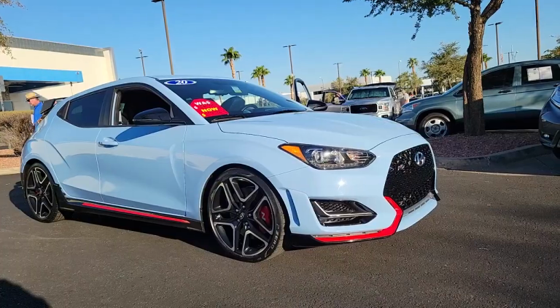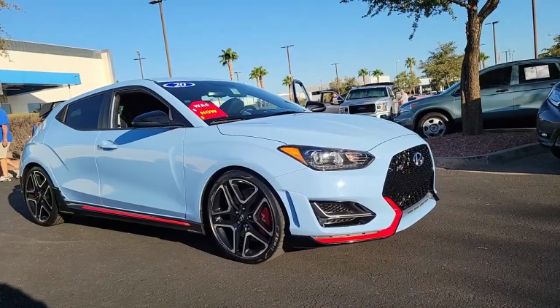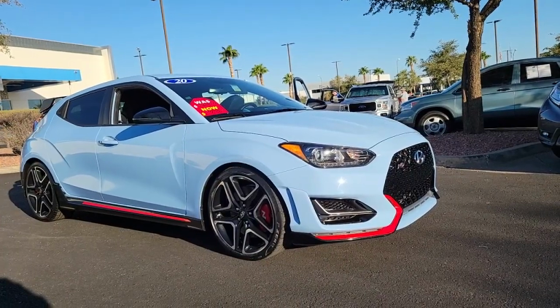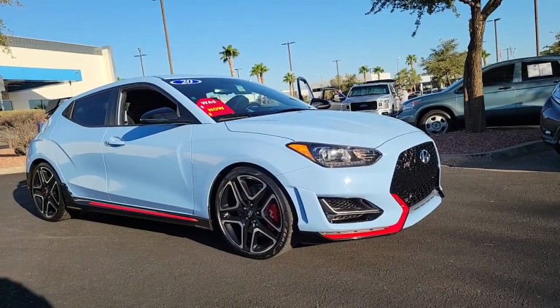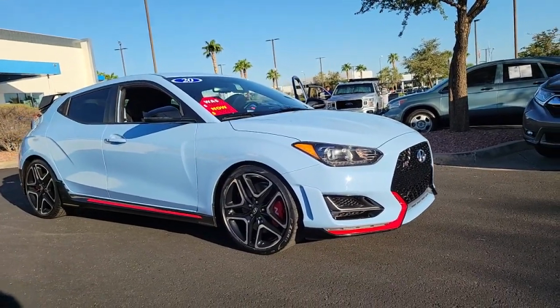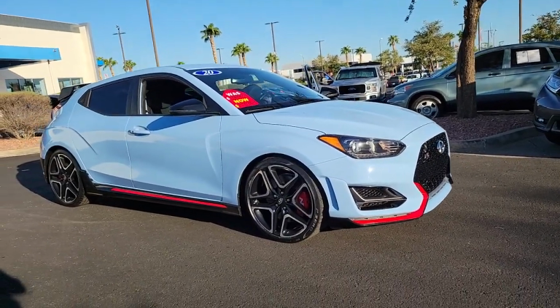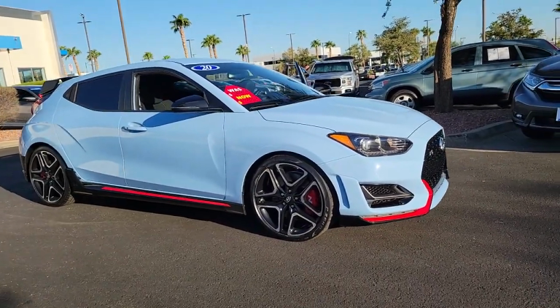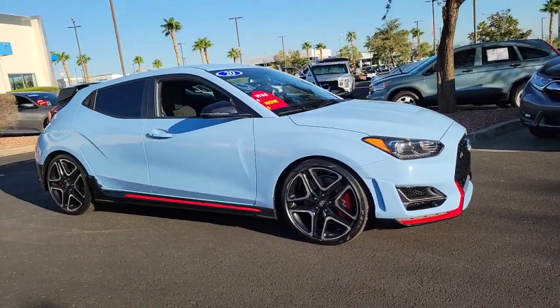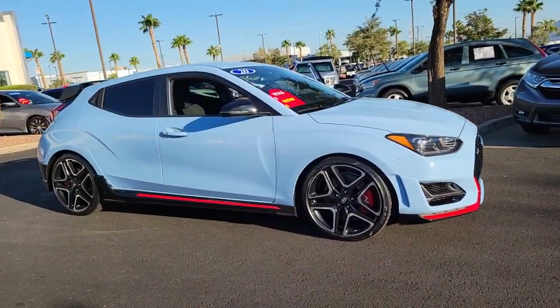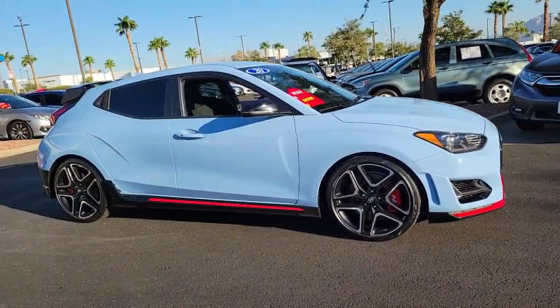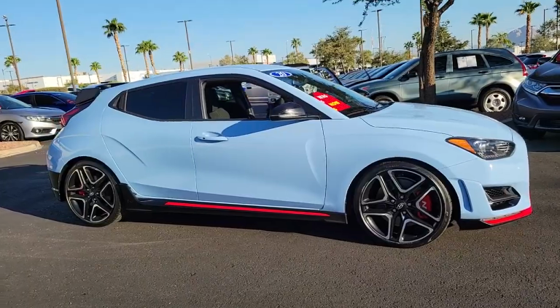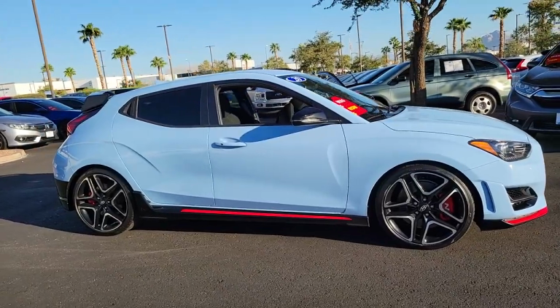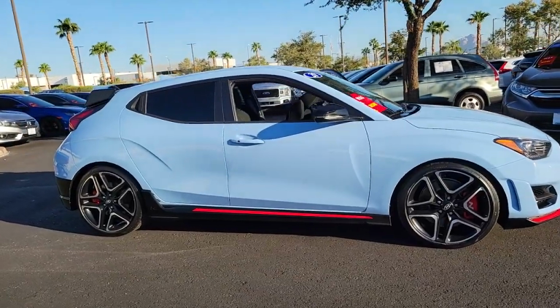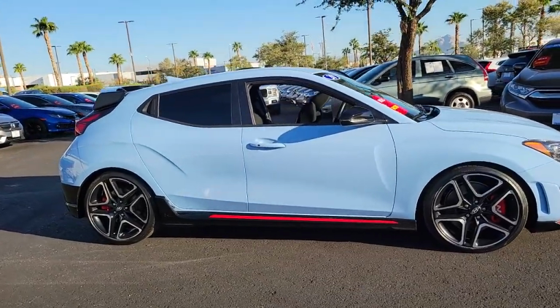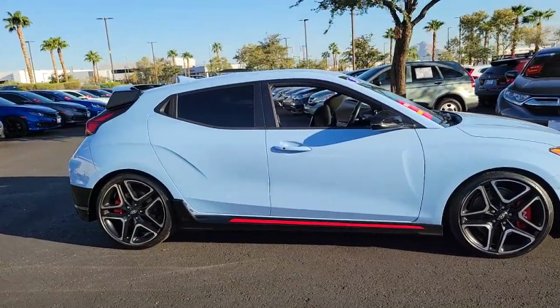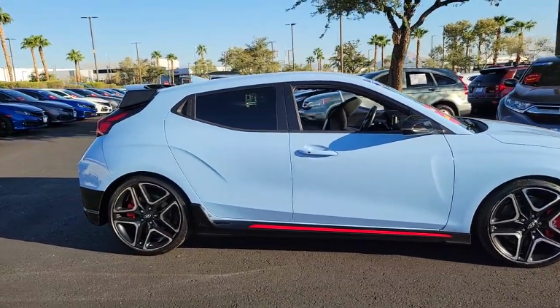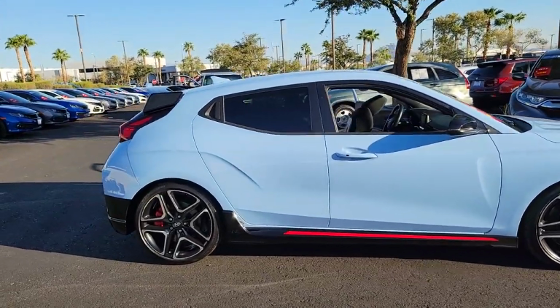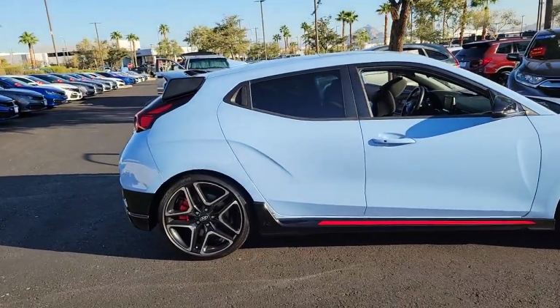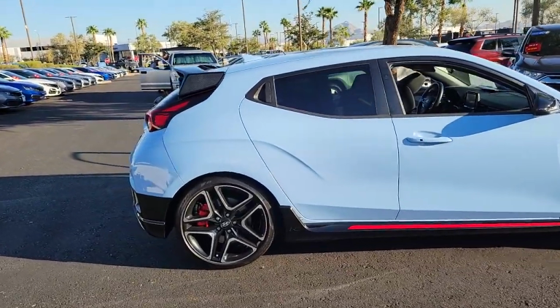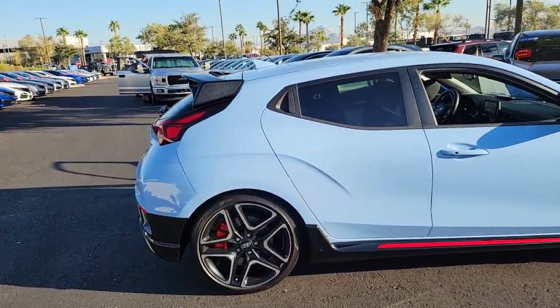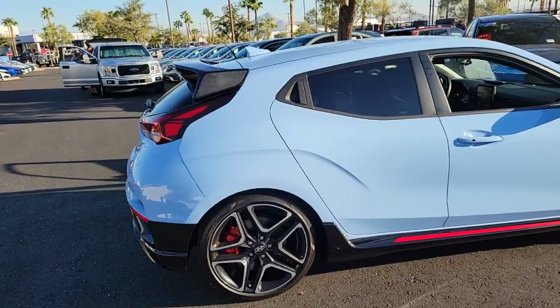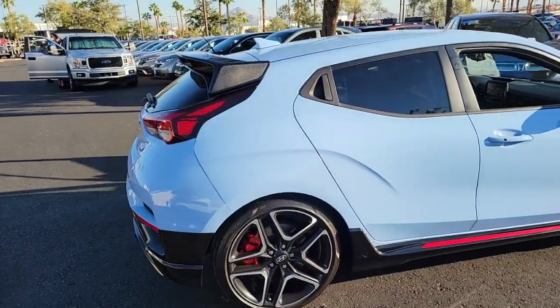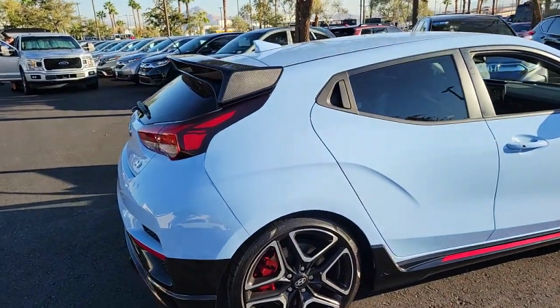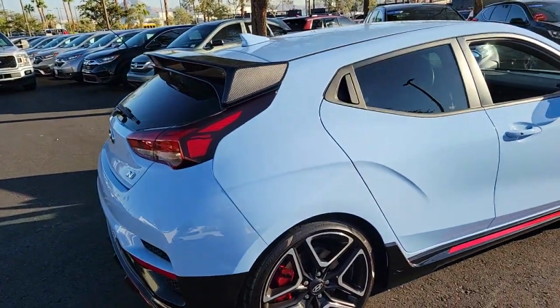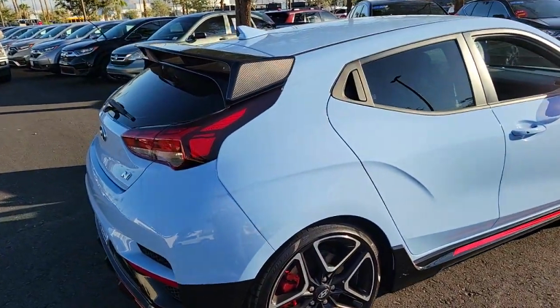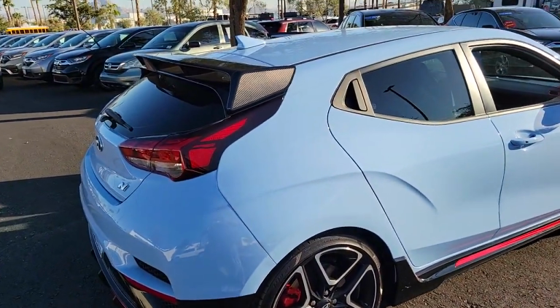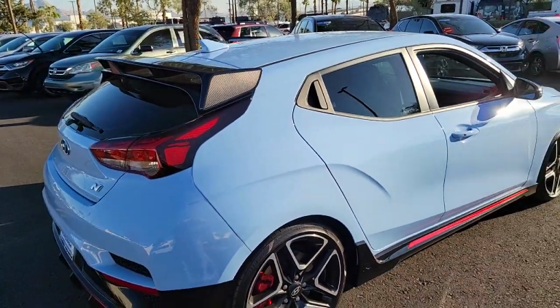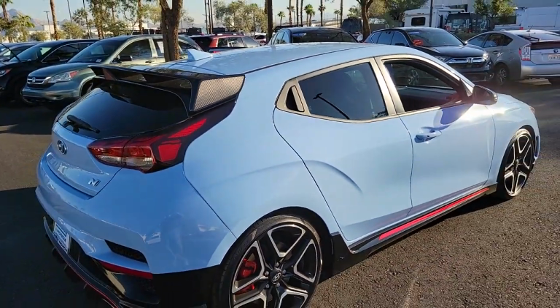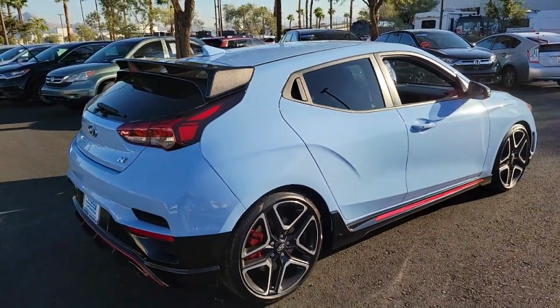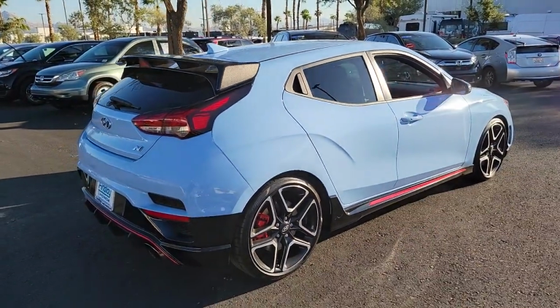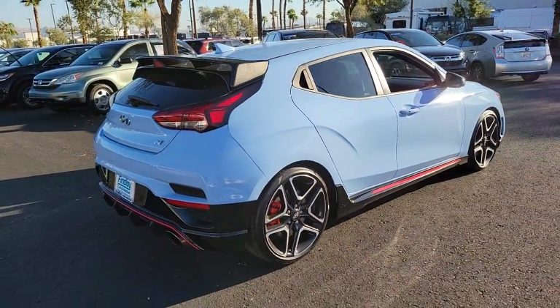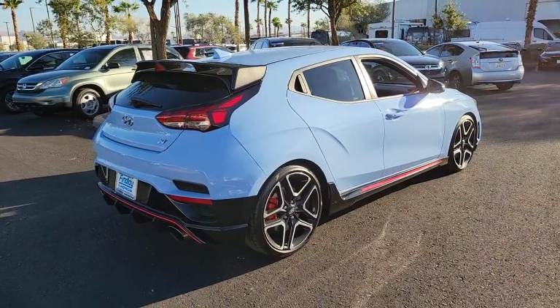Looking for your dream car? It could be the 2020 Hyundai Veloster N. This vehicle is an outstanding buy with fewer than 20,000 miles on the odometer. This Veloster N is built to perform, whether on the track or scenic back roads.